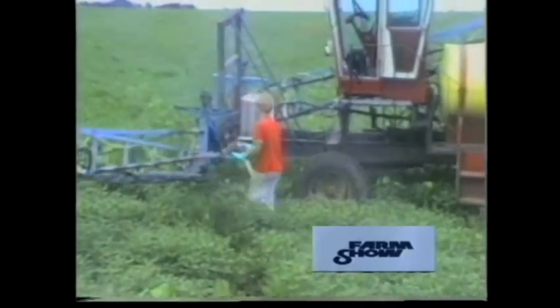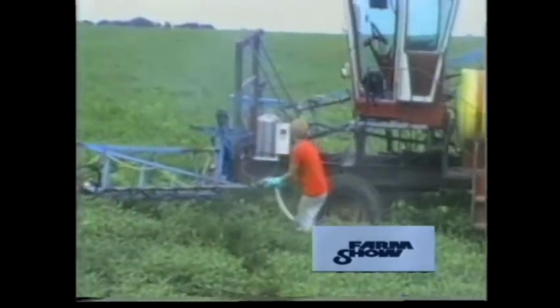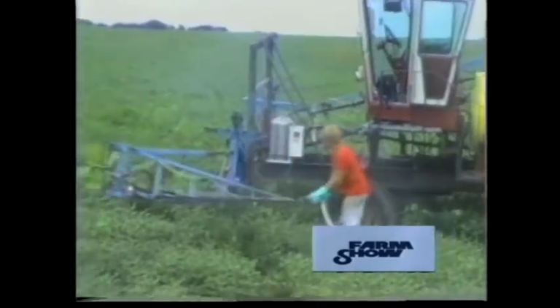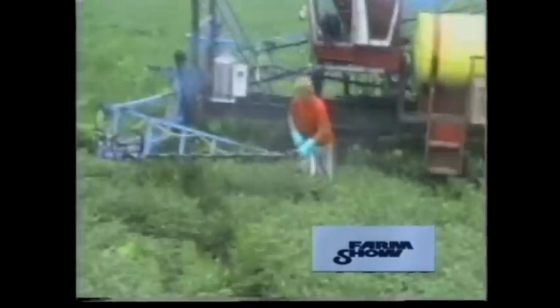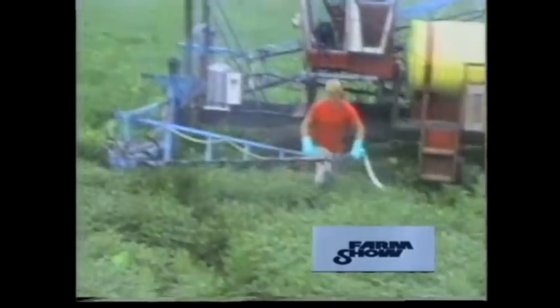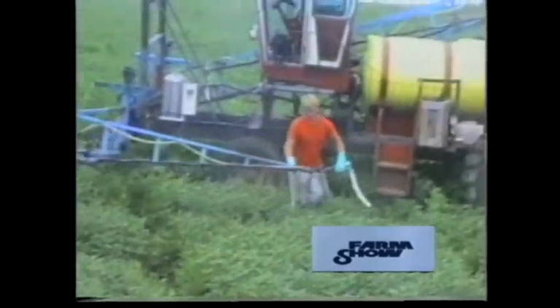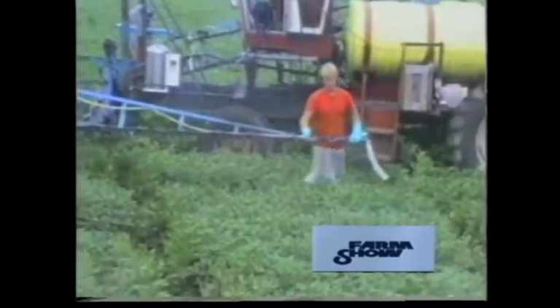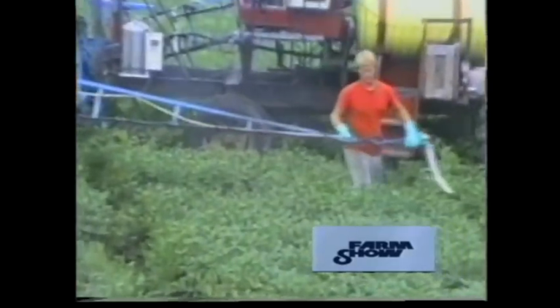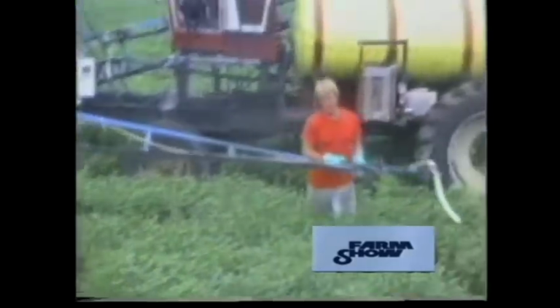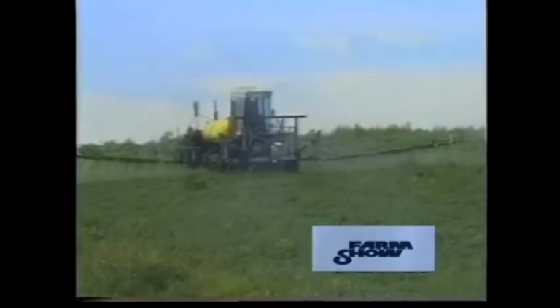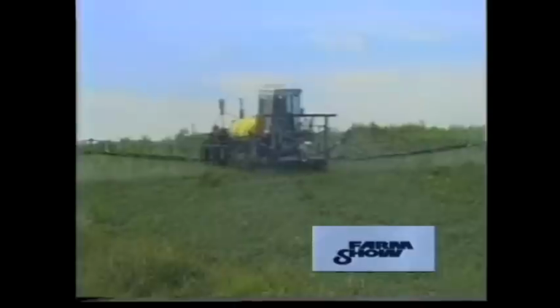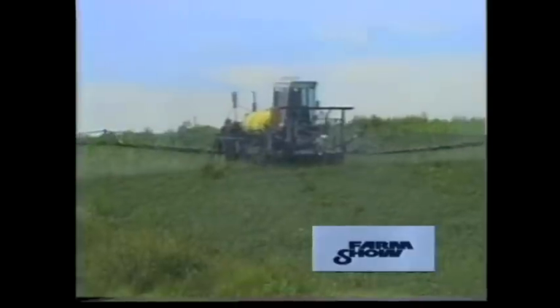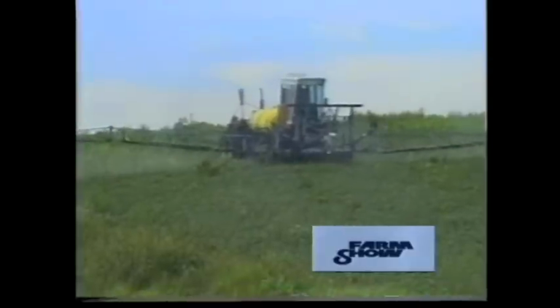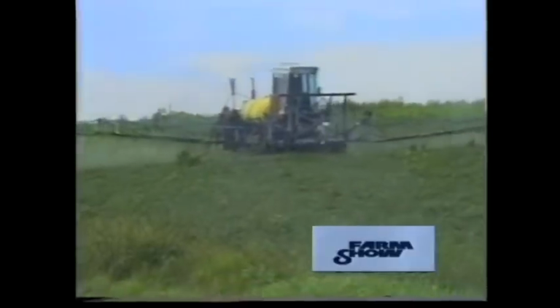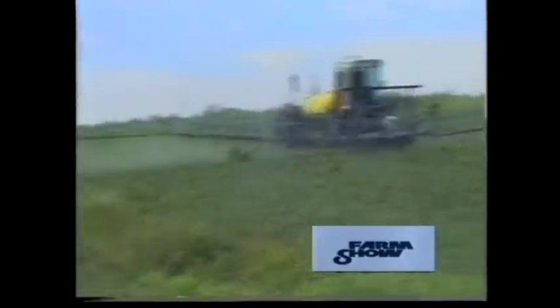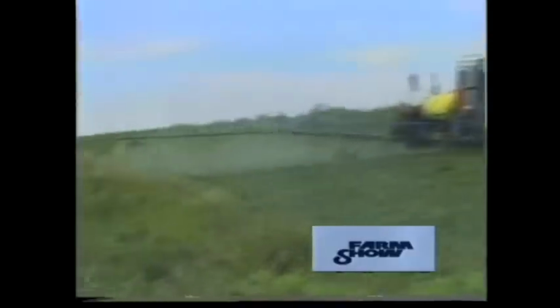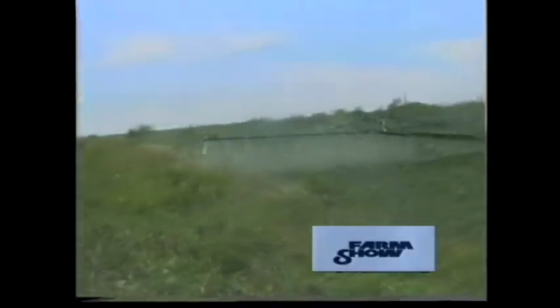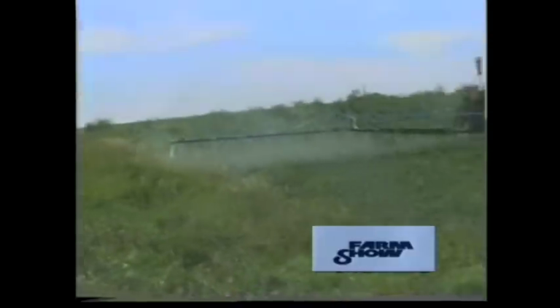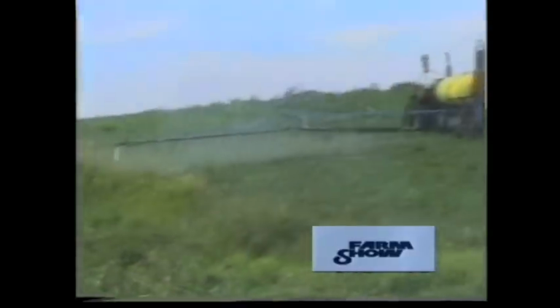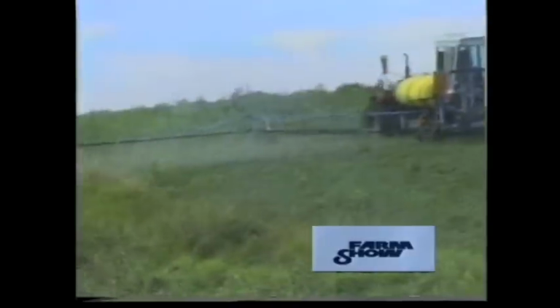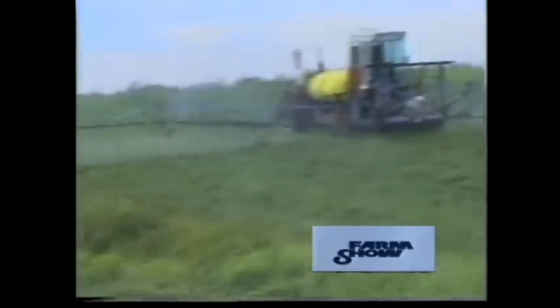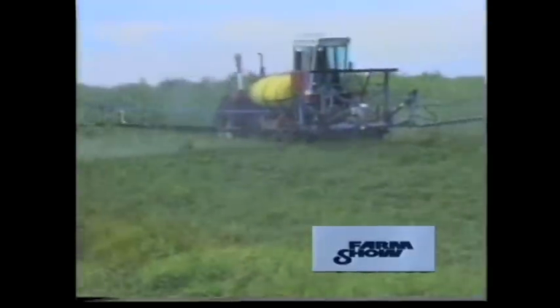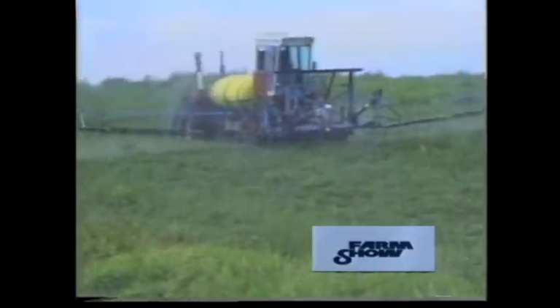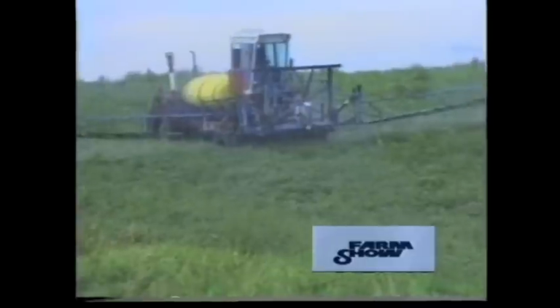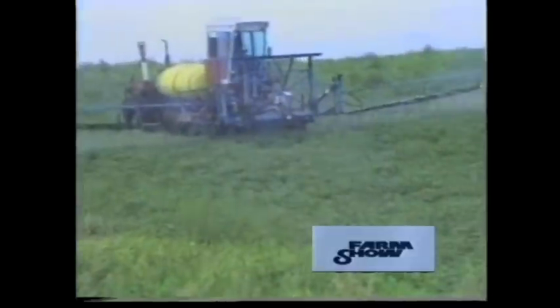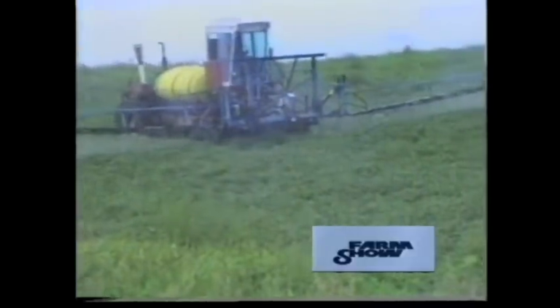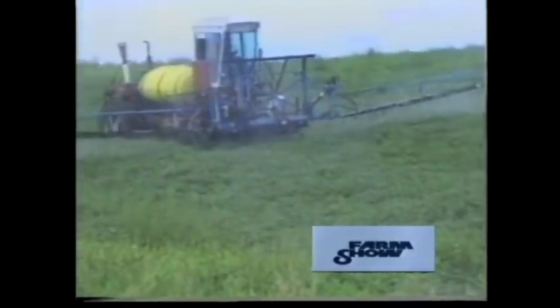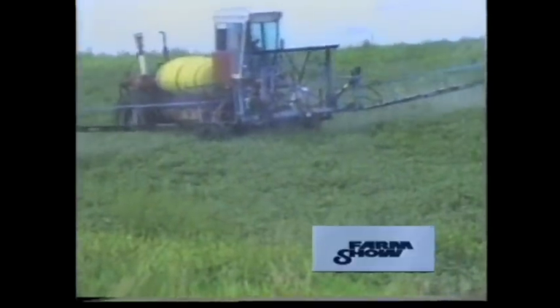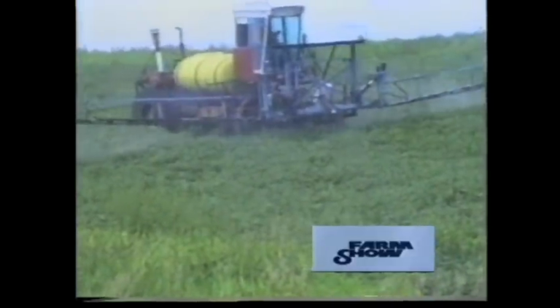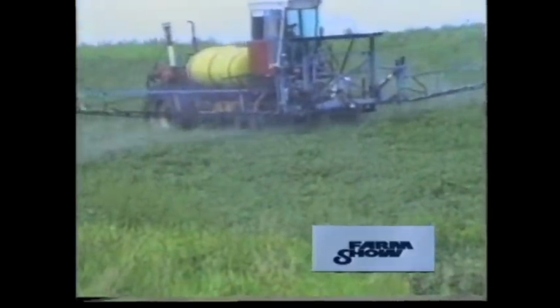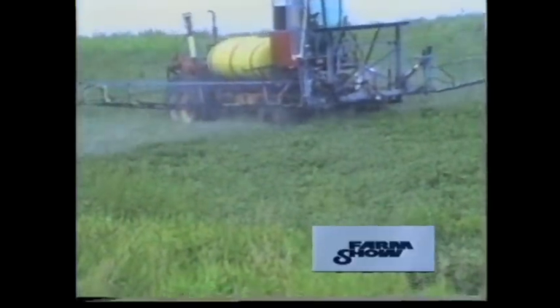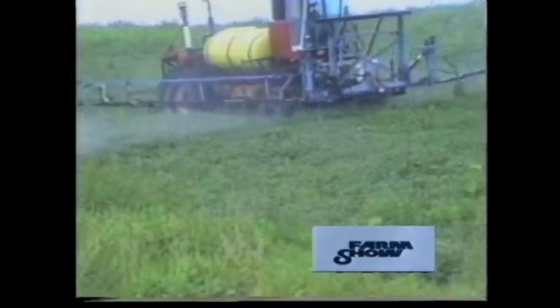Klug says the sprayer works great. Last year it covered nearly 2,000 acres without a breakdown. On a good day, he'll do 40 to 50 acres an hour, traveling about six miles an hour. He can go almost 40 acres without refilling.